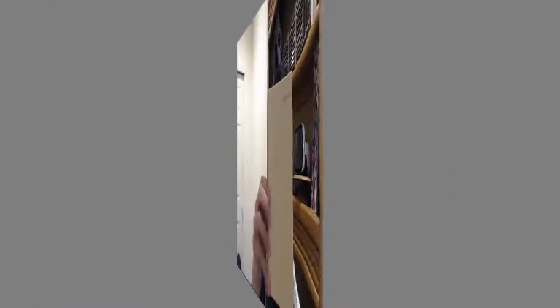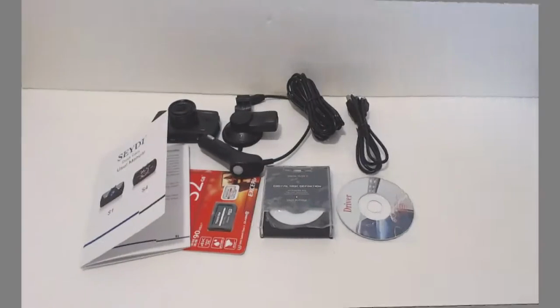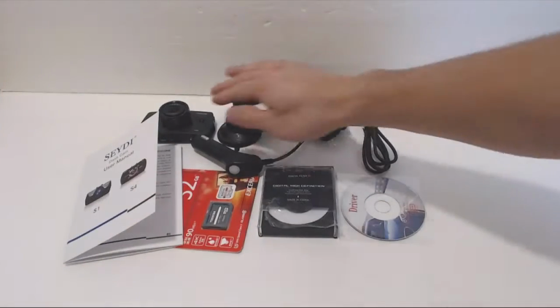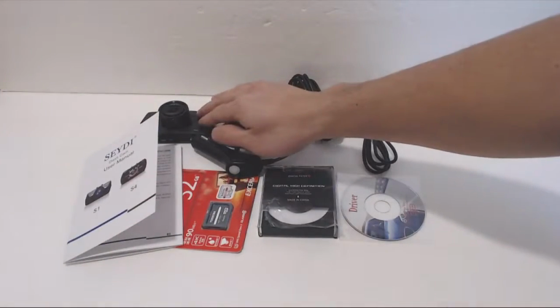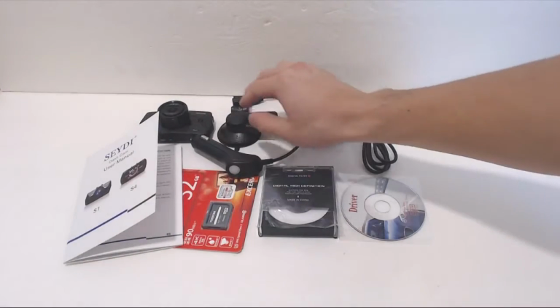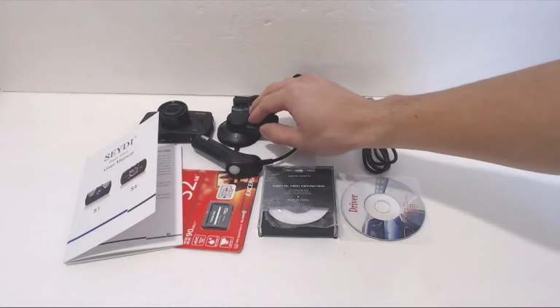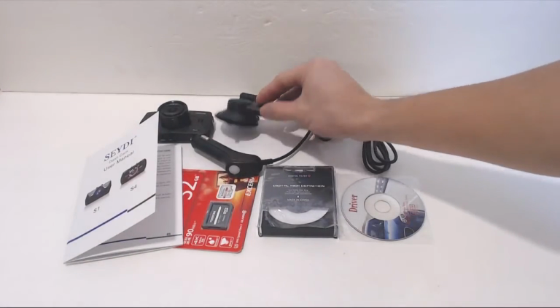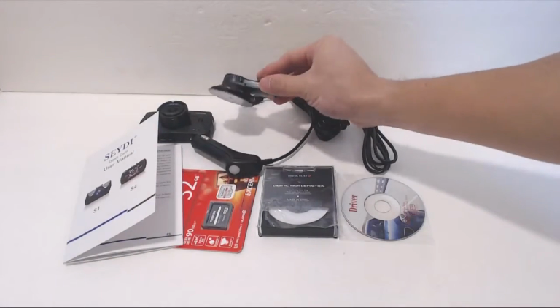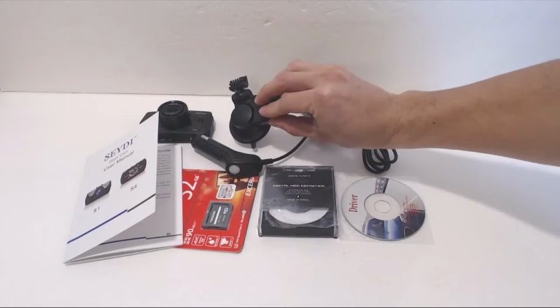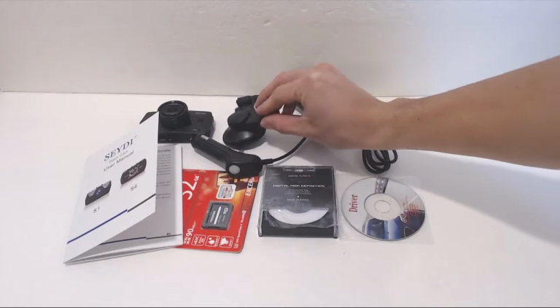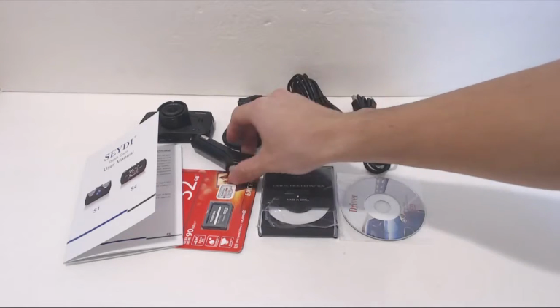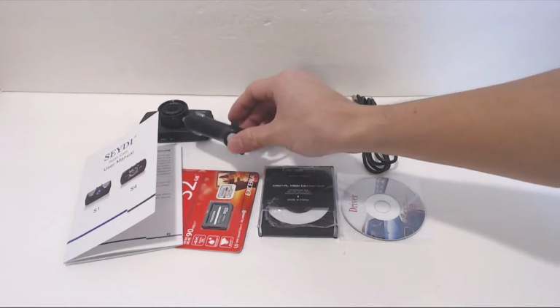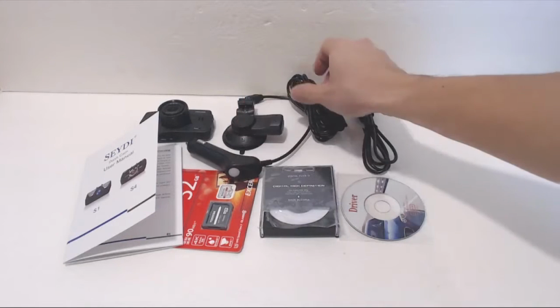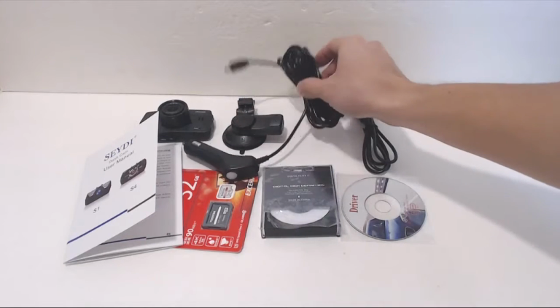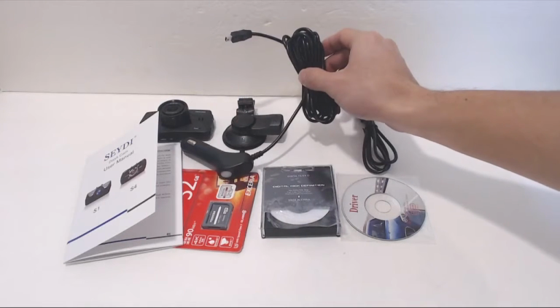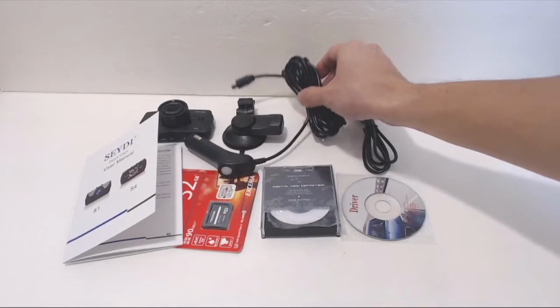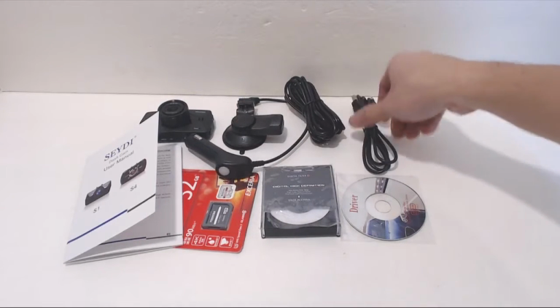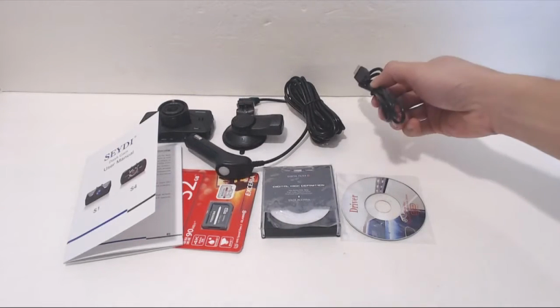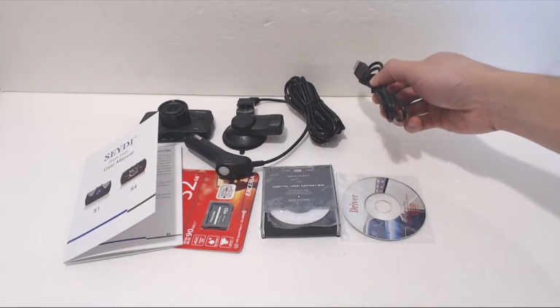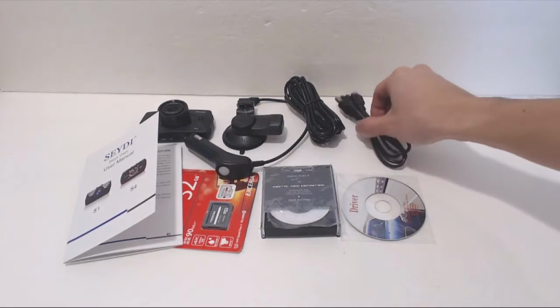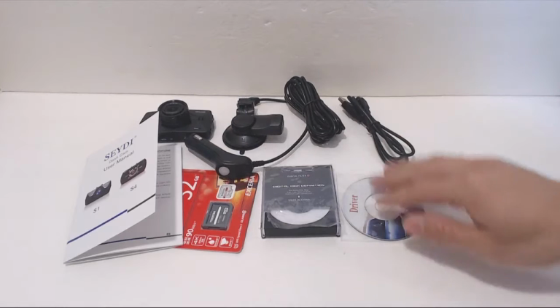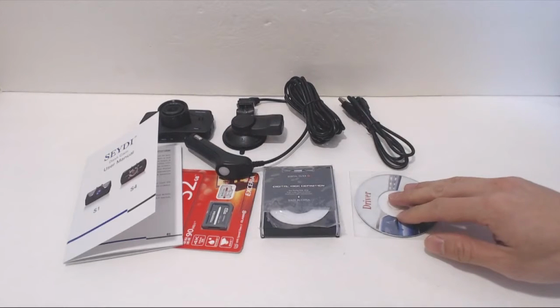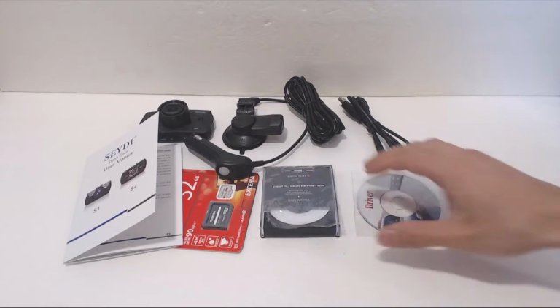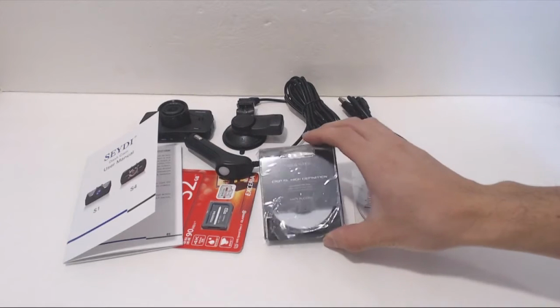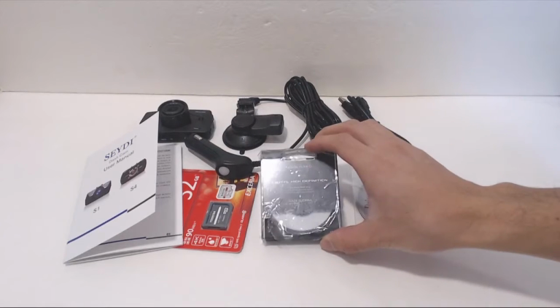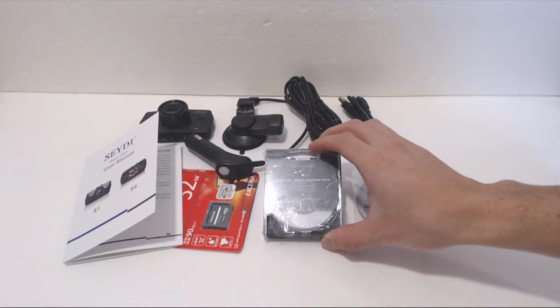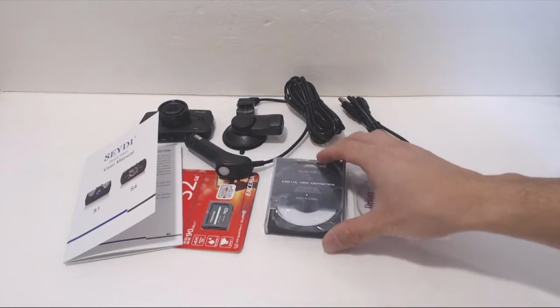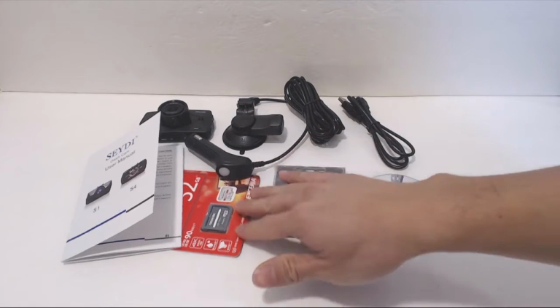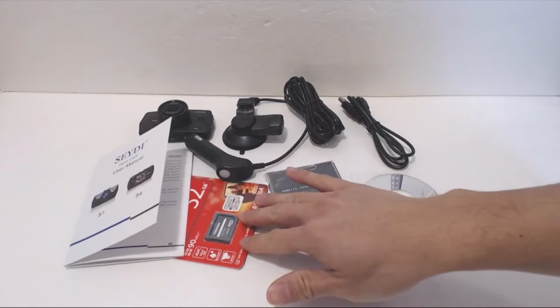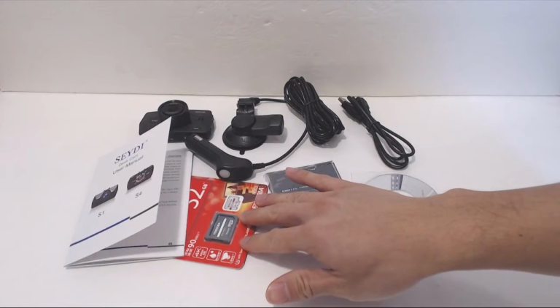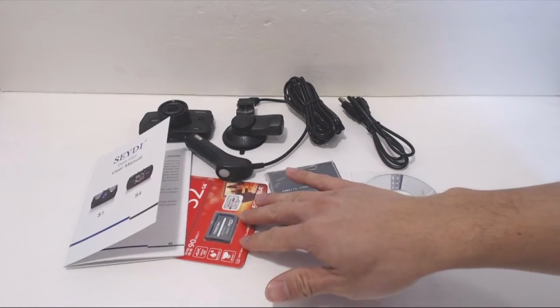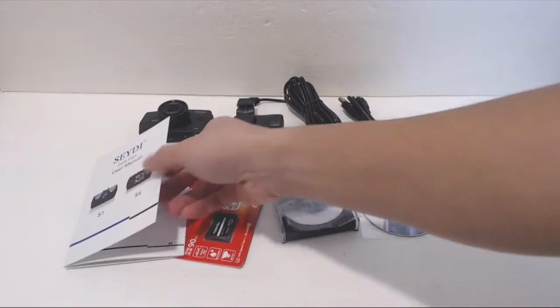You will receive the dashboard camera, suction cup mount with integrated GPS unit, a cigarette lighter adapter with 12-foot cable, a 40-inch mini USB cable, a mini driver CD, a CPL filter for the camera lens, and a 32GB microSD card.